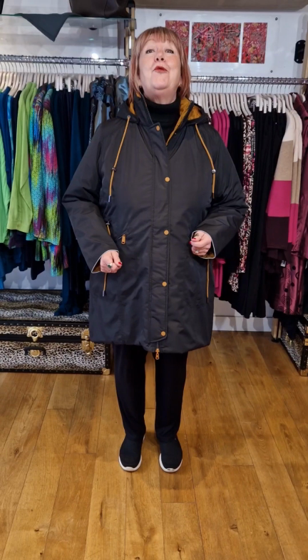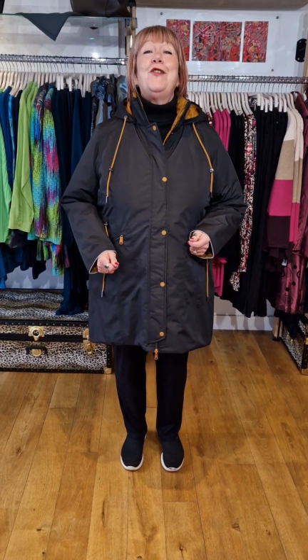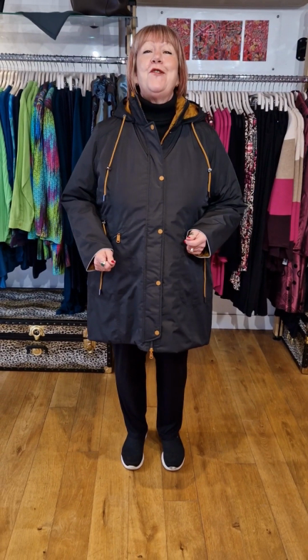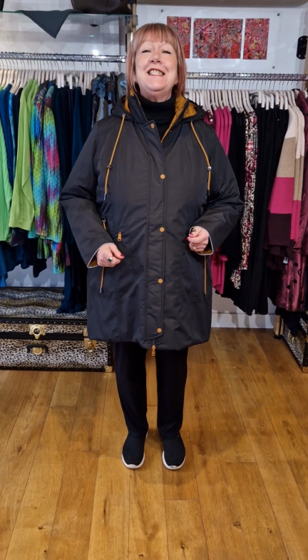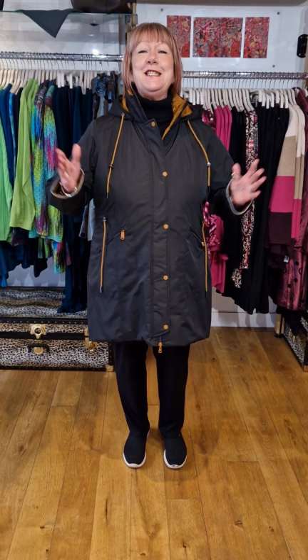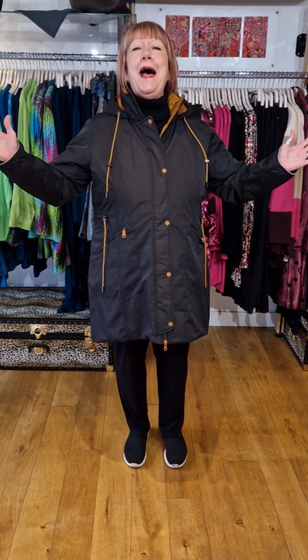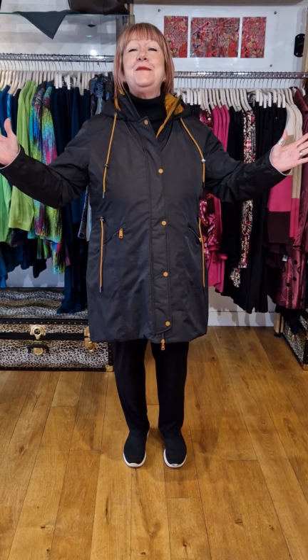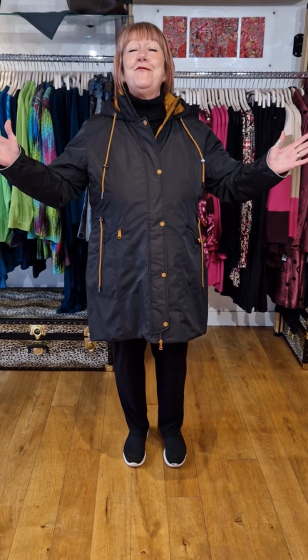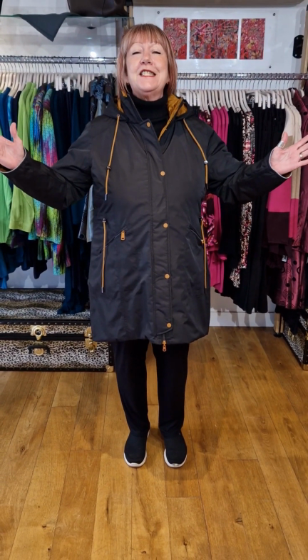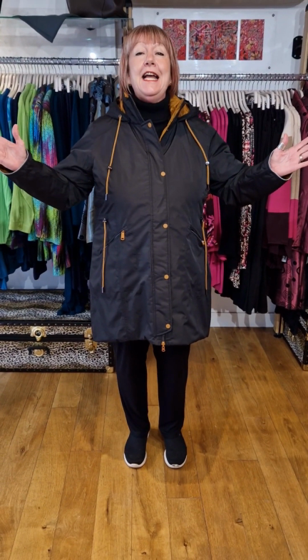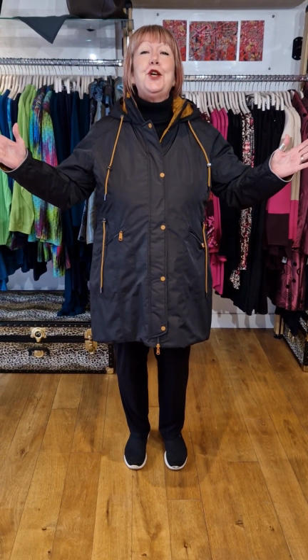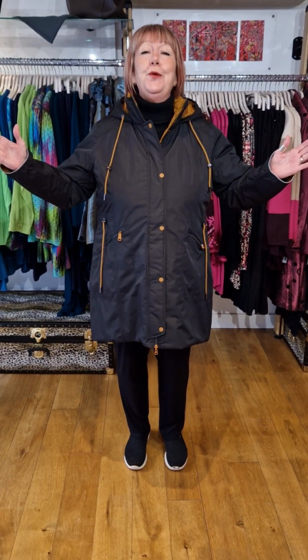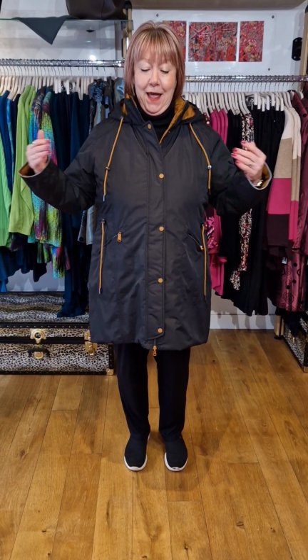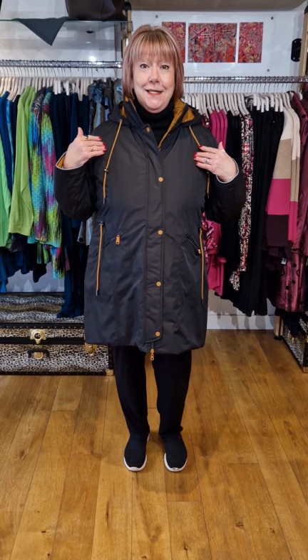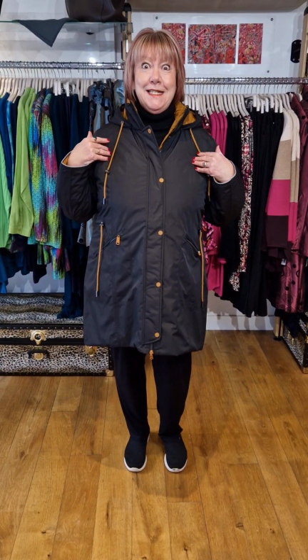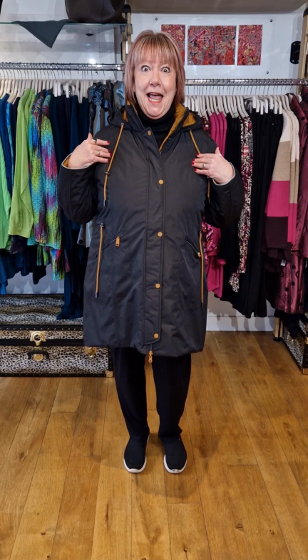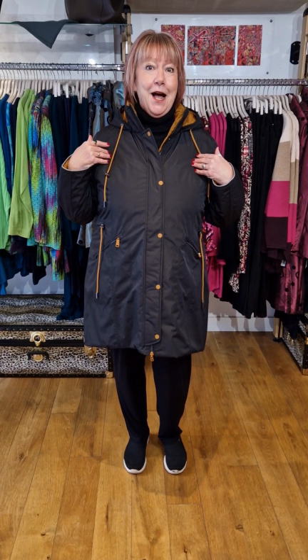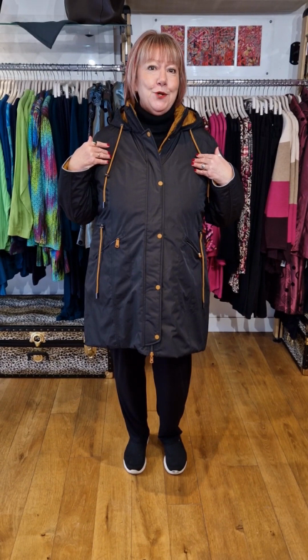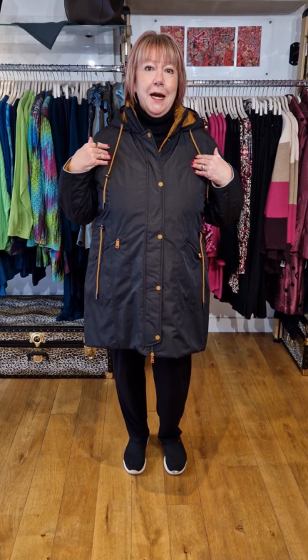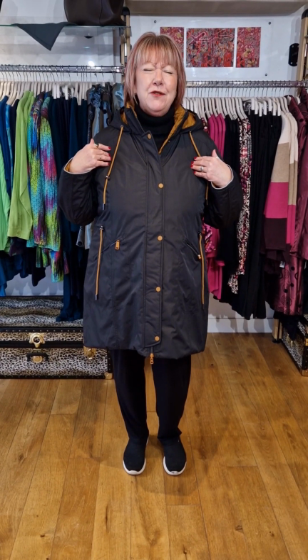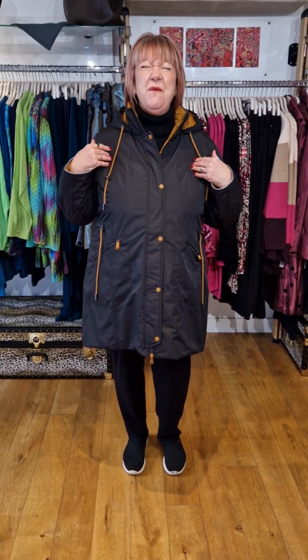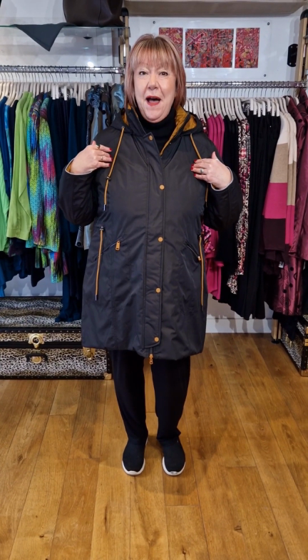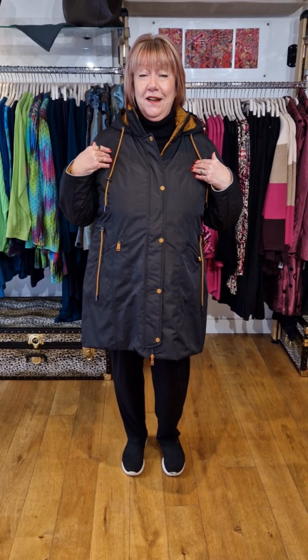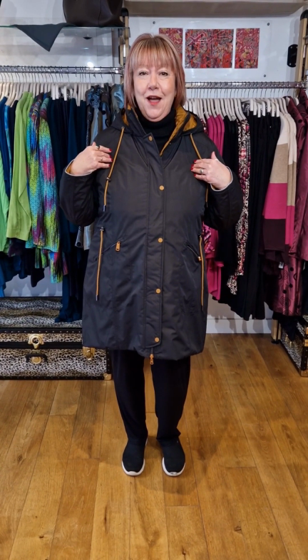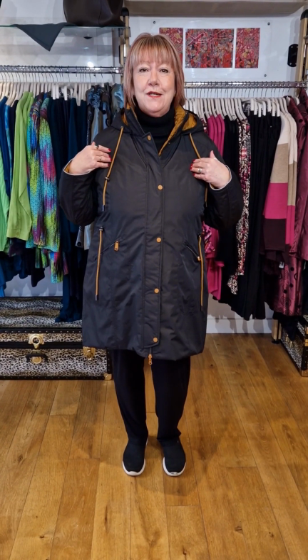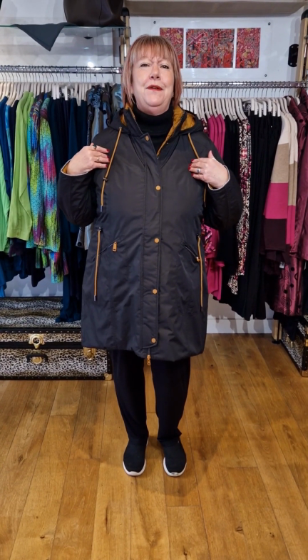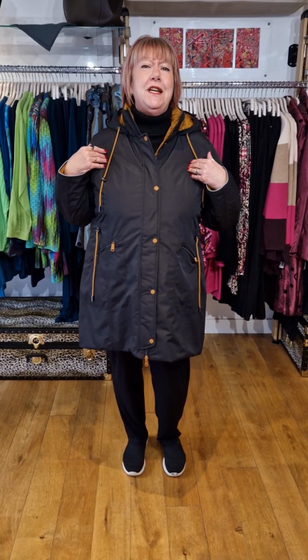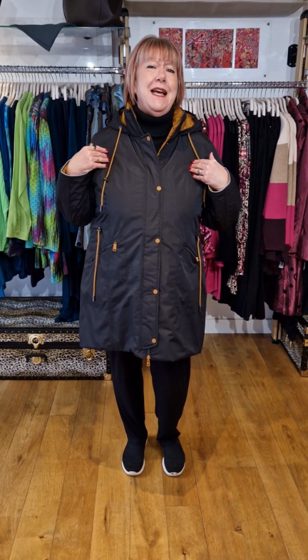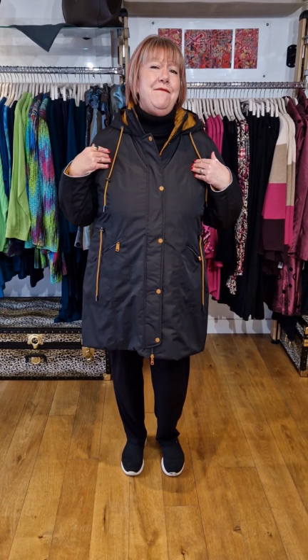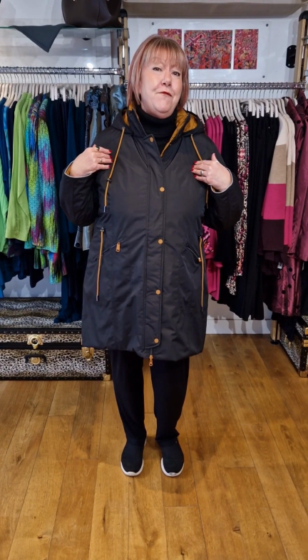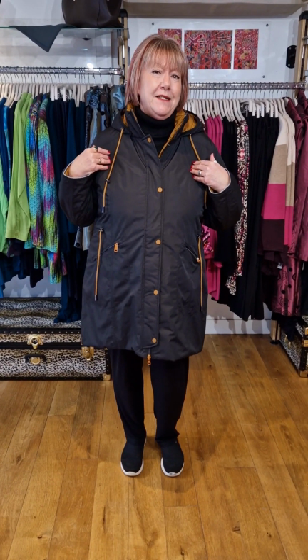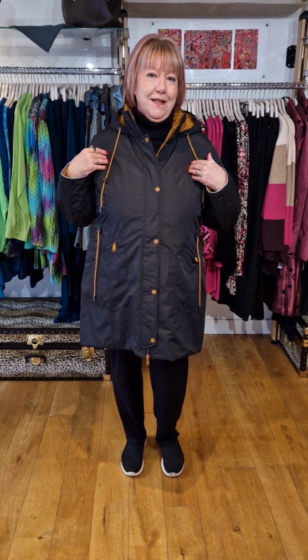Morning FROX friends, this is Babs at FROX HQ. Today I'm talking about two fabulous coats that we've just had in from Franssen.